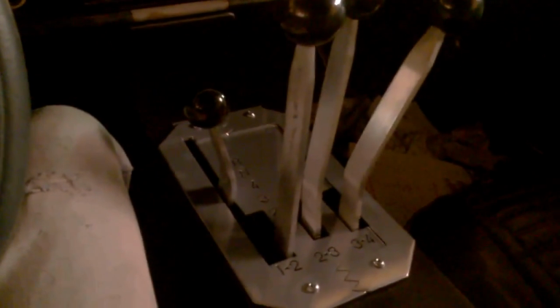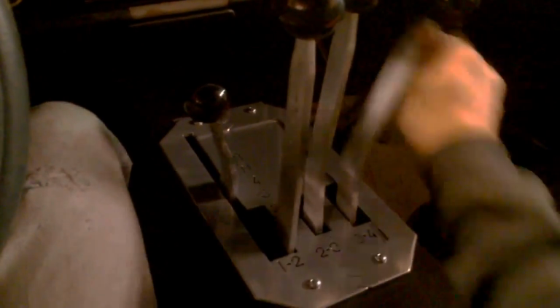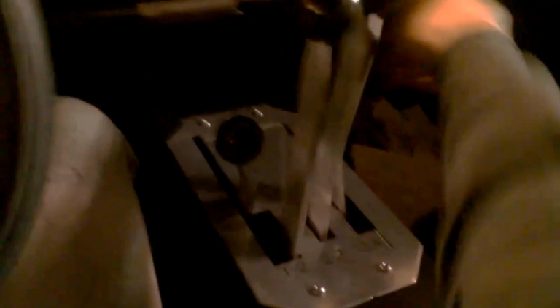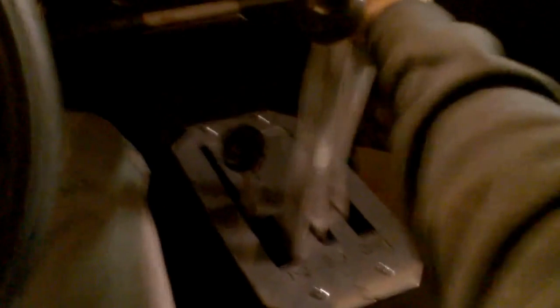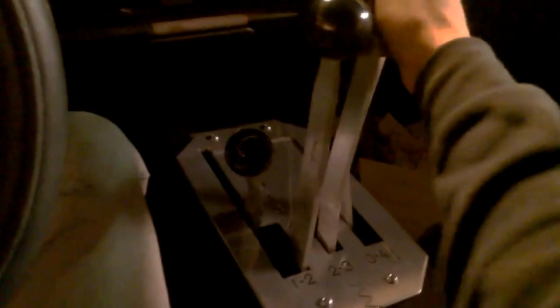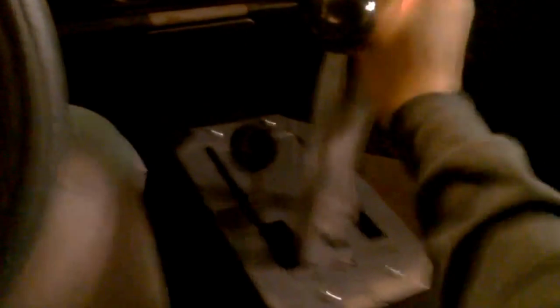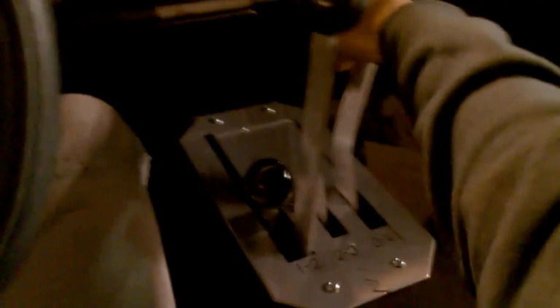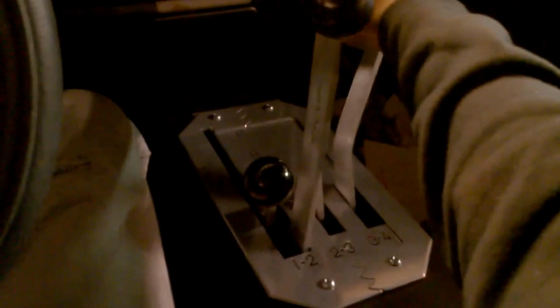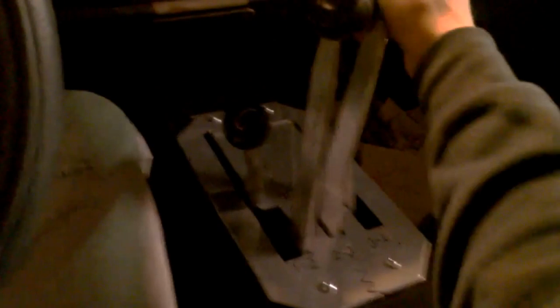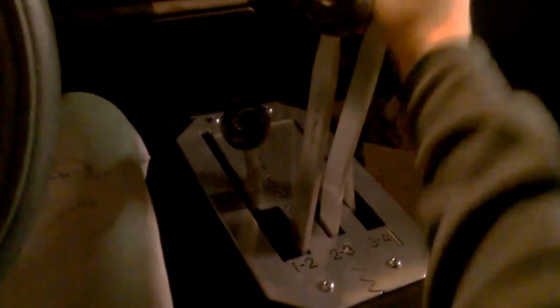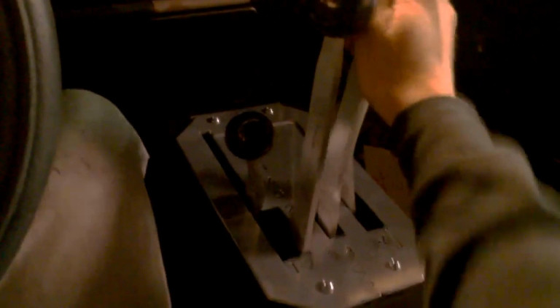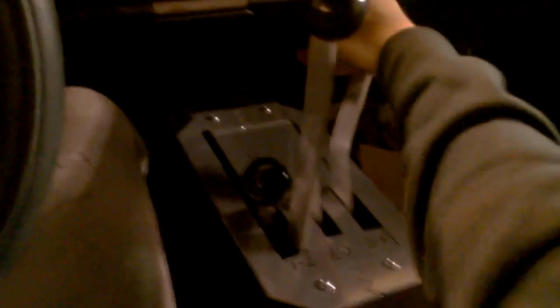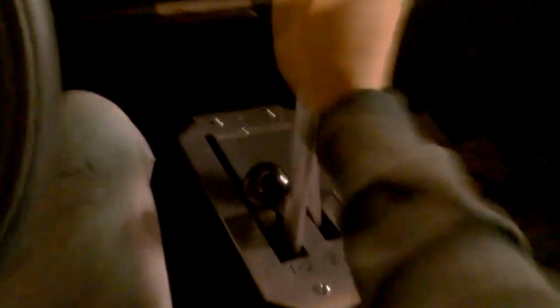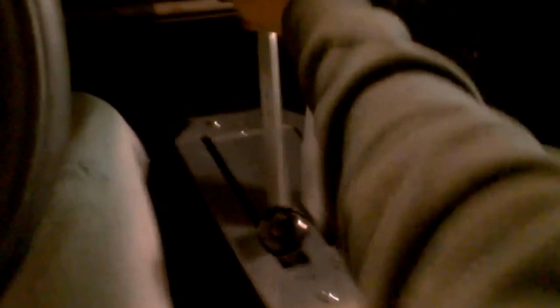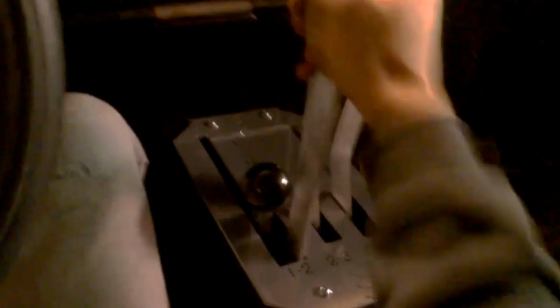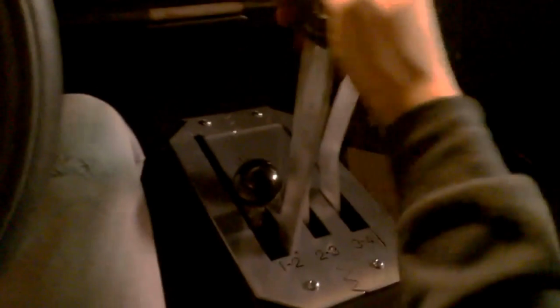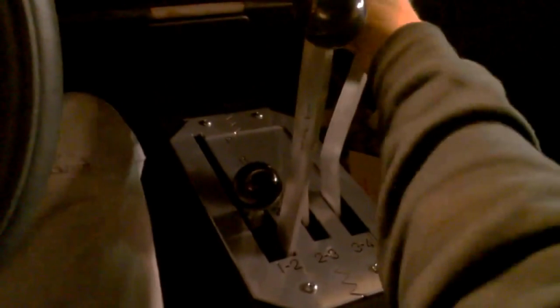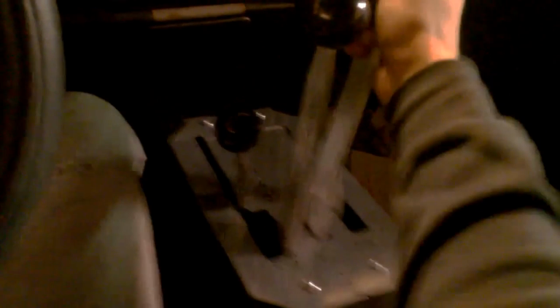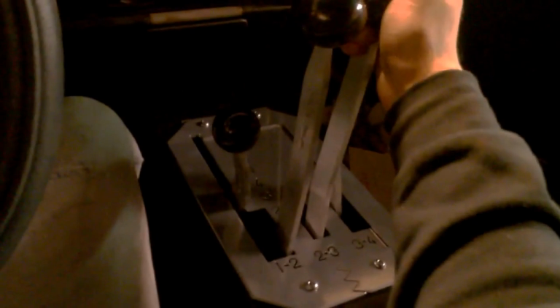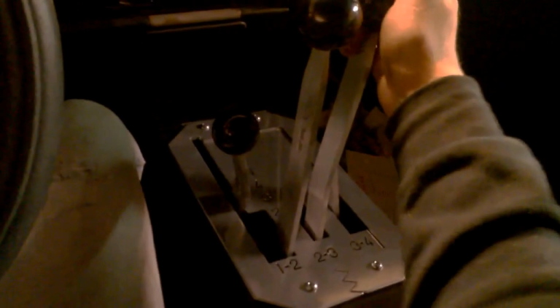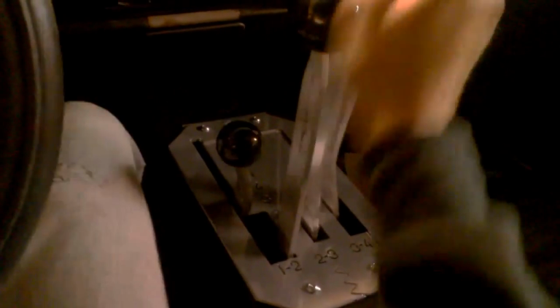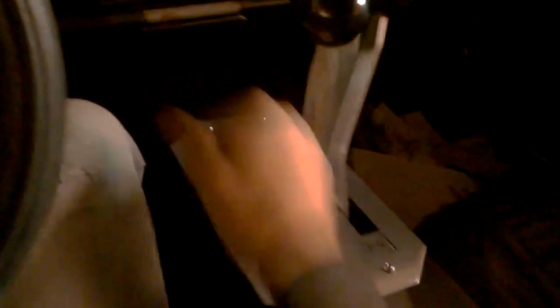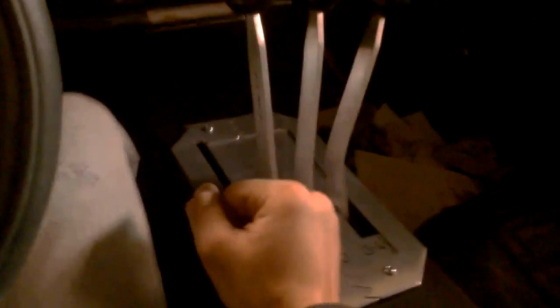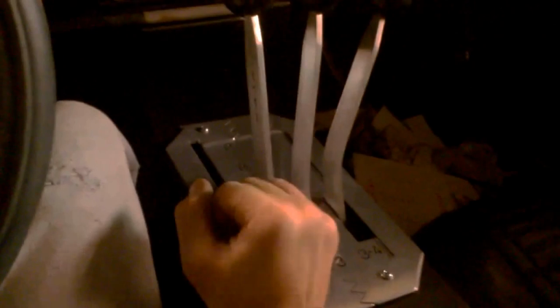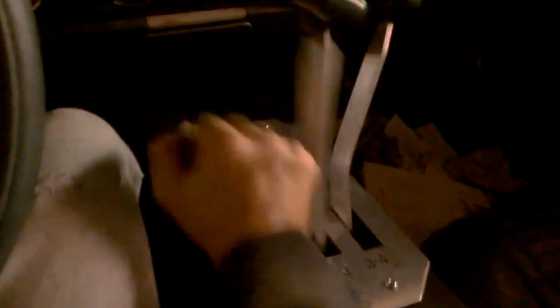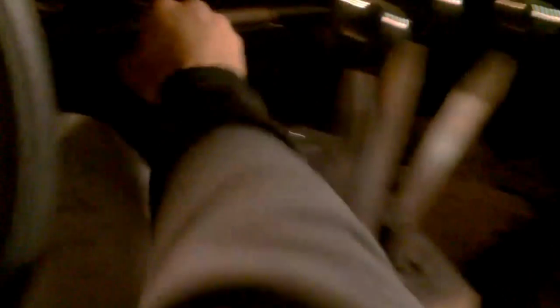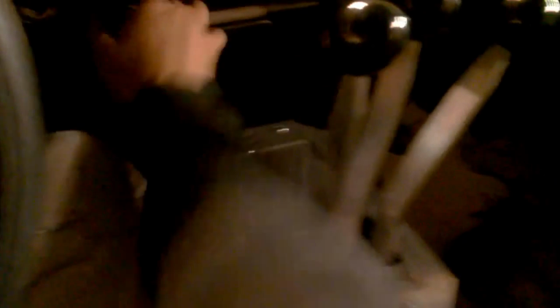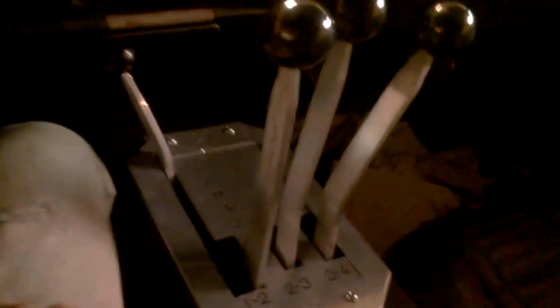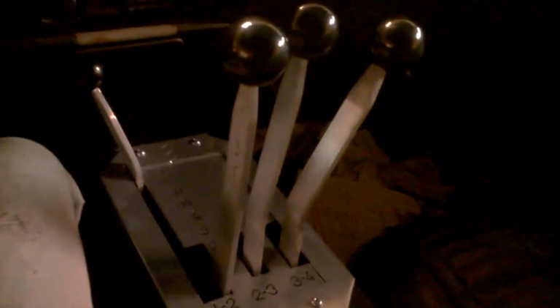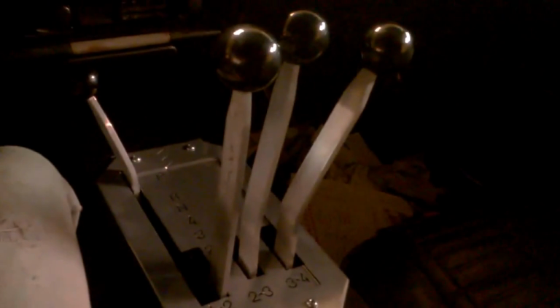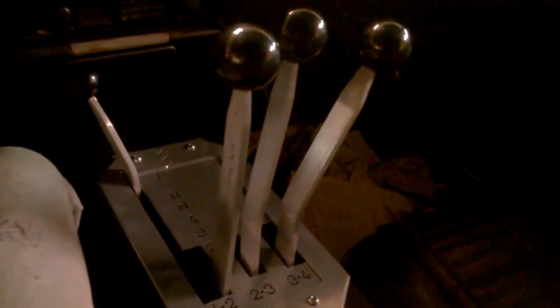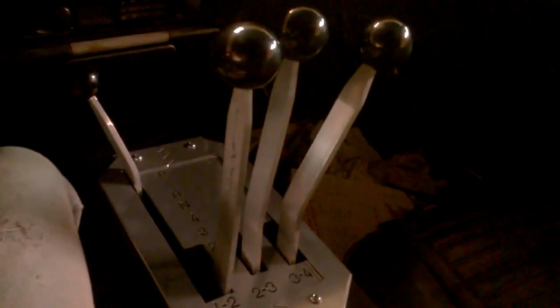If you're auto-crossing it, go in between second and third — second, first, second, third, back to first, or park. Good stuff.